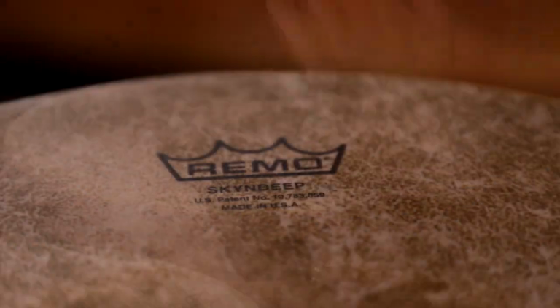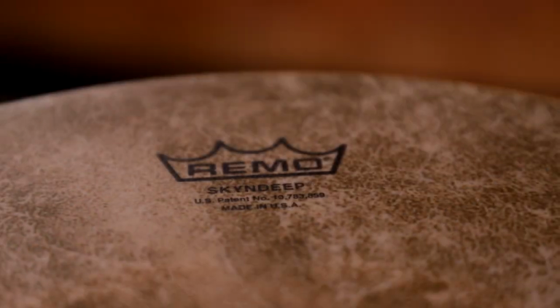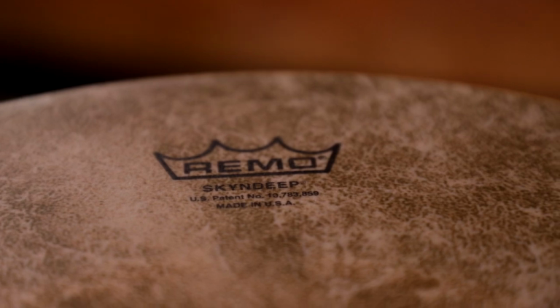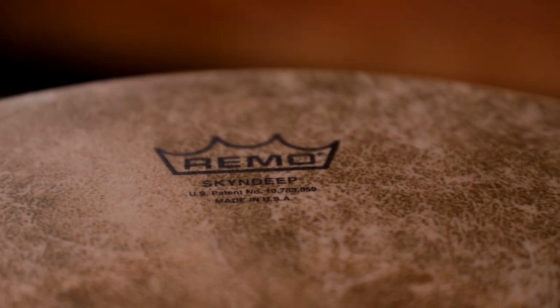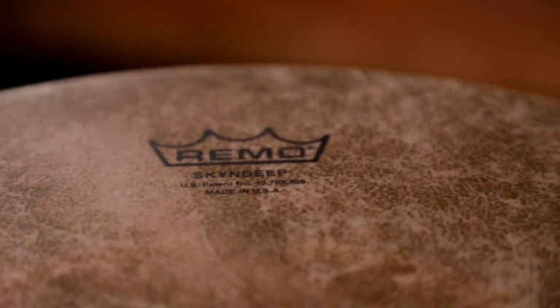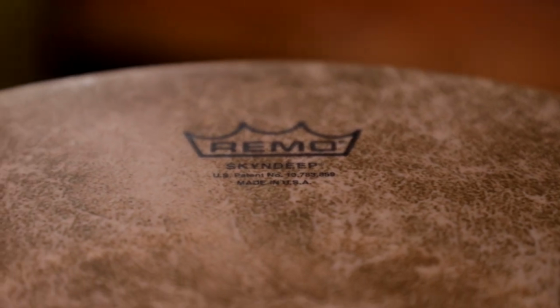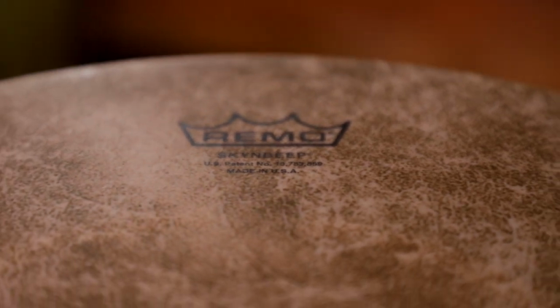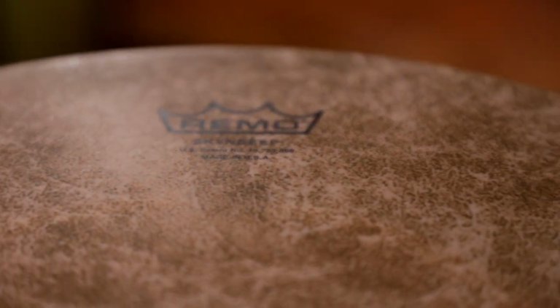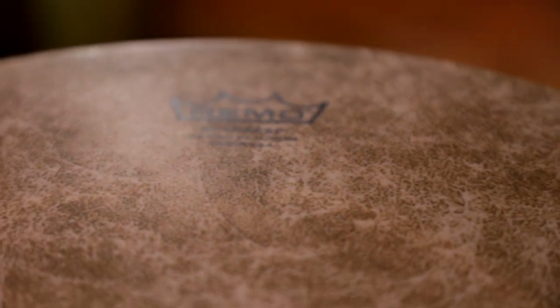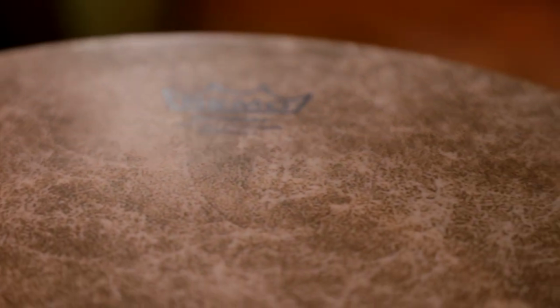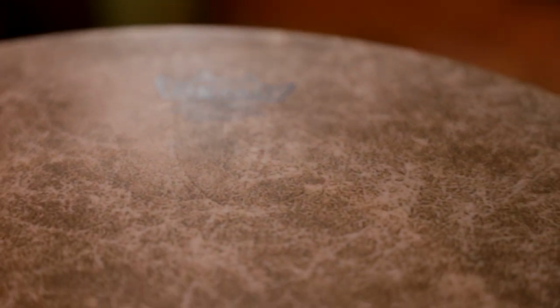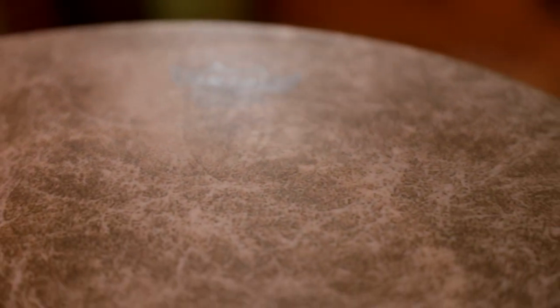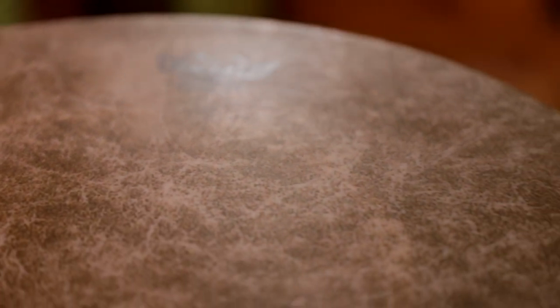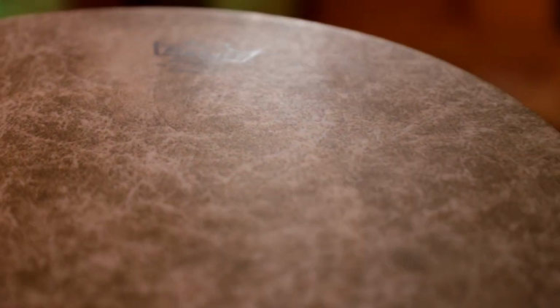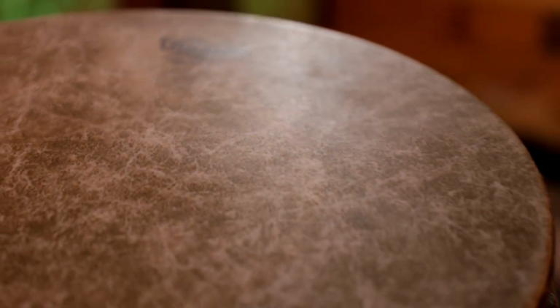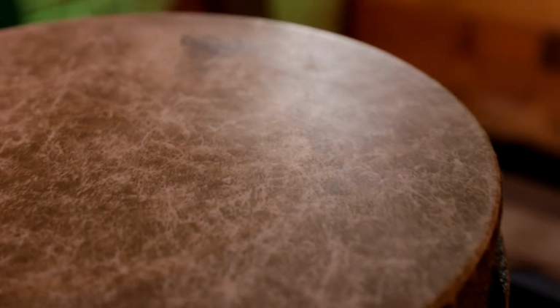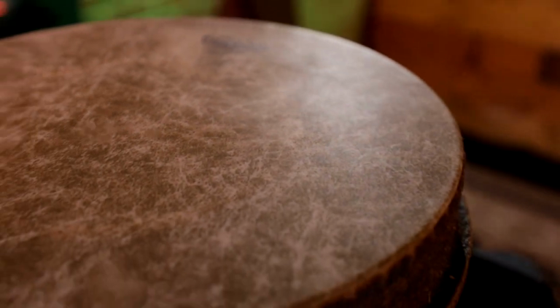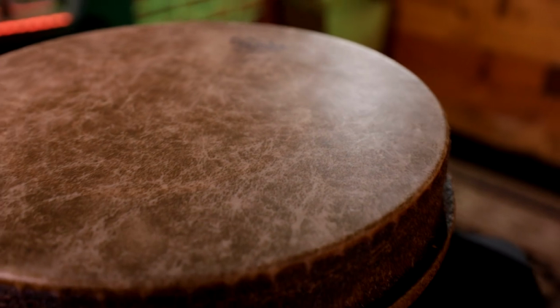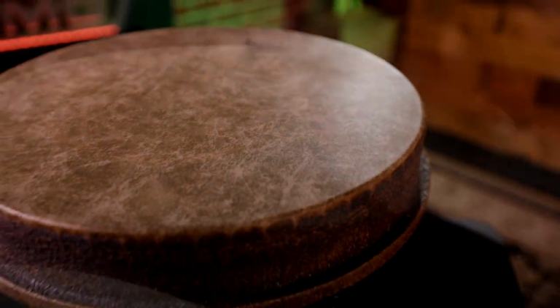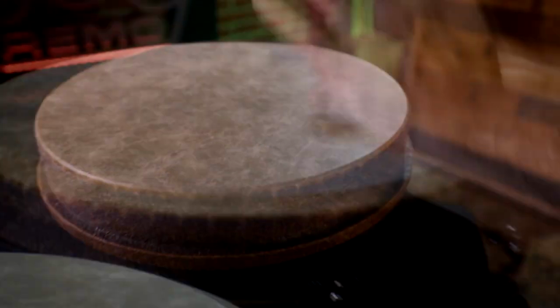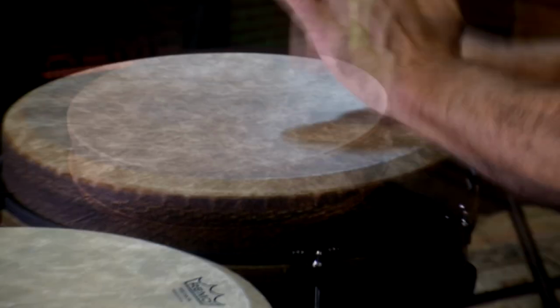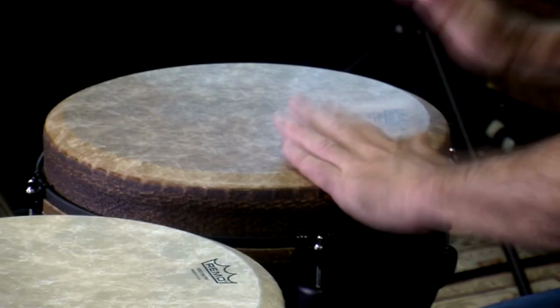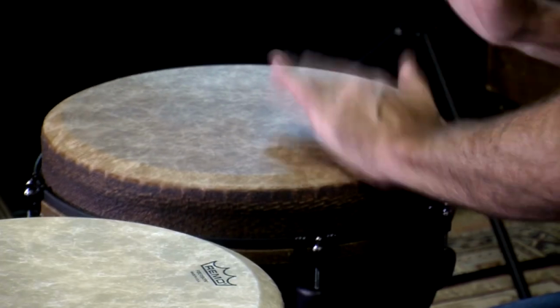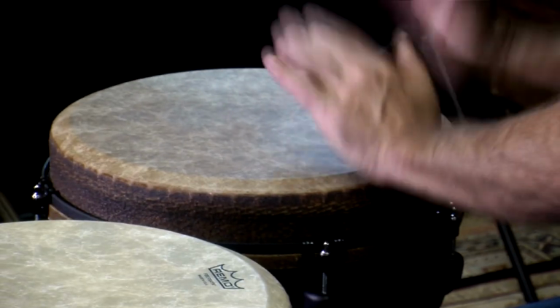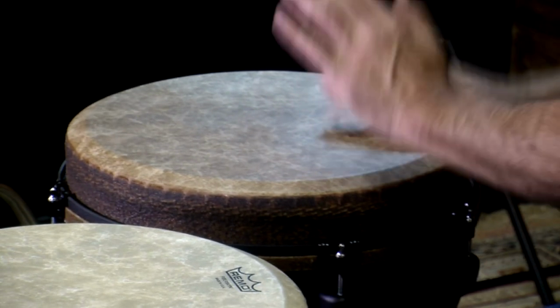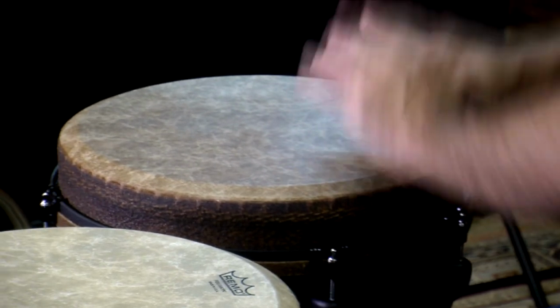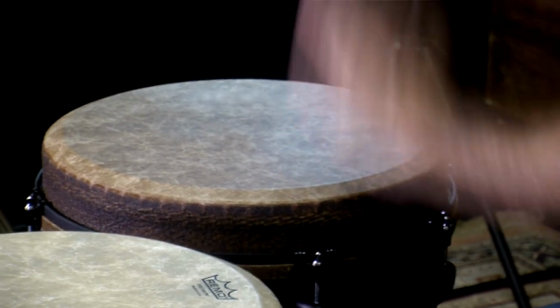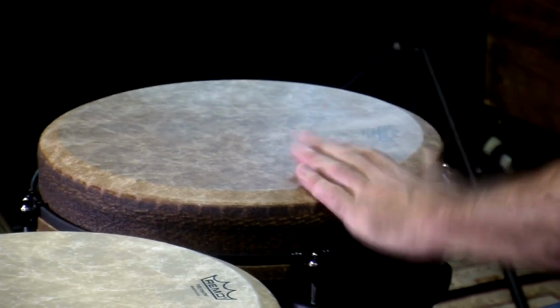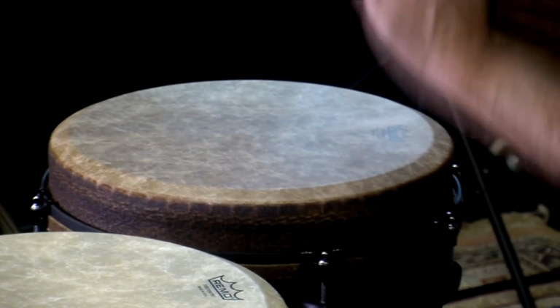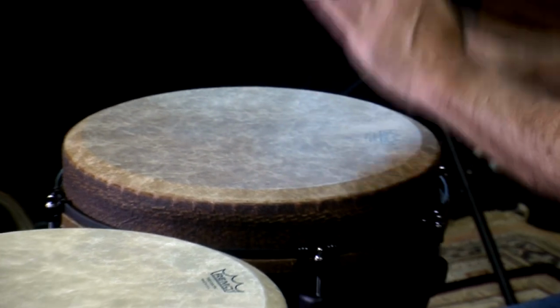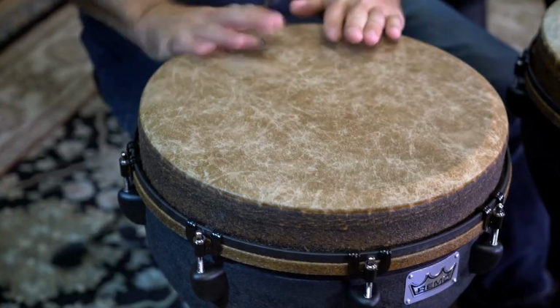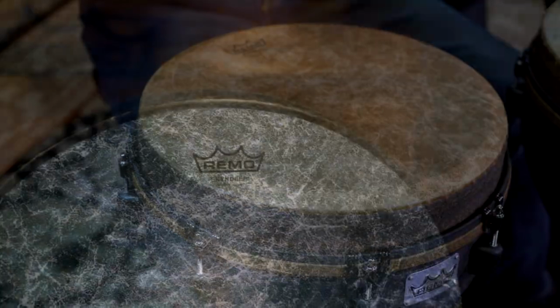The Mondo Skin Deep Drumhead features a graphic infusion of pigment into a polyester surface, making it uniquely attractive while maintaining the integrity of a great sounding drumhead.